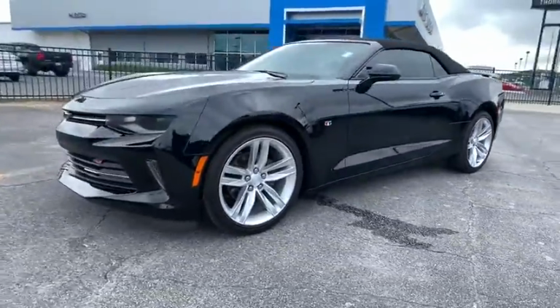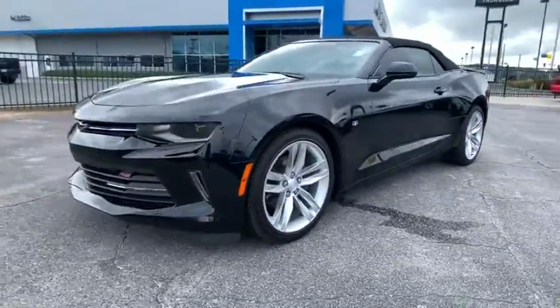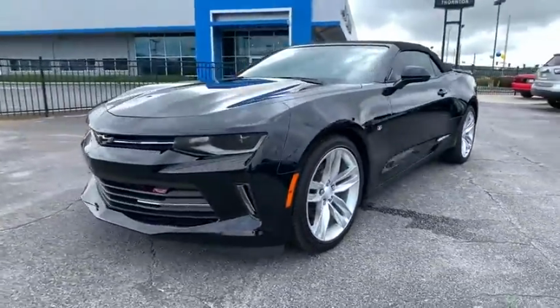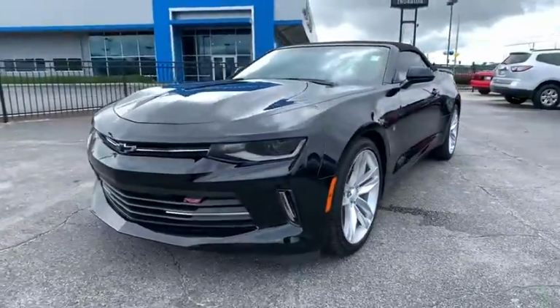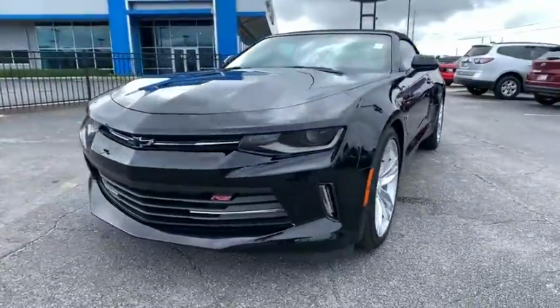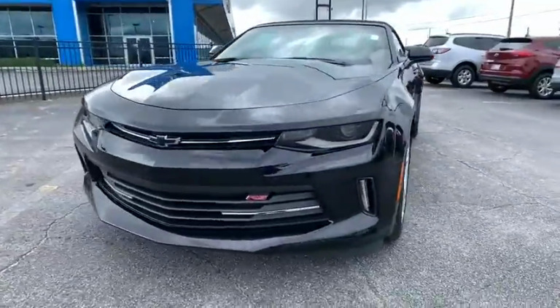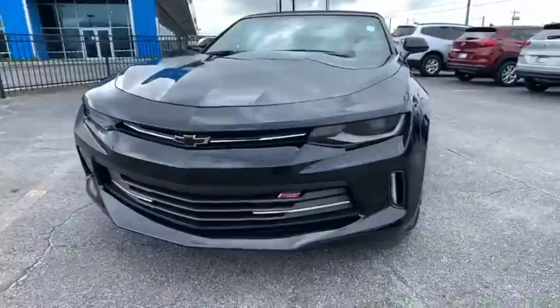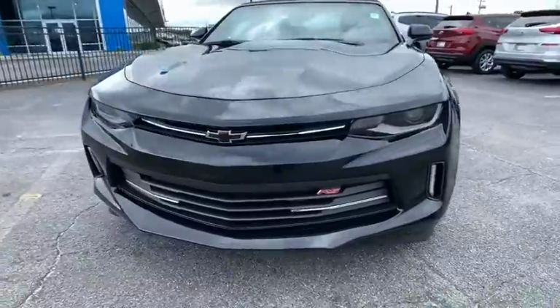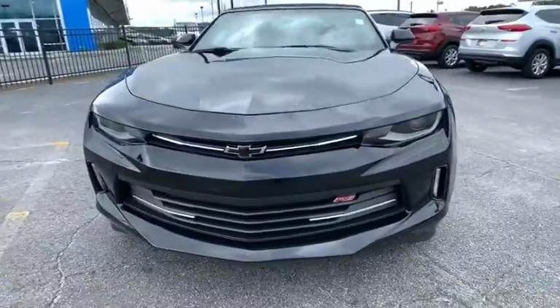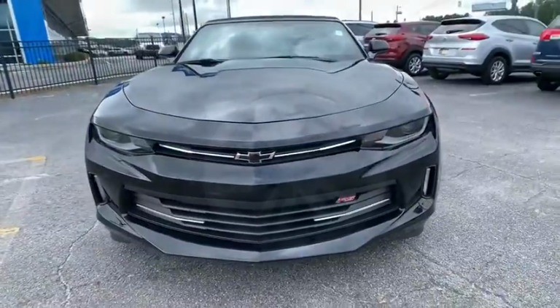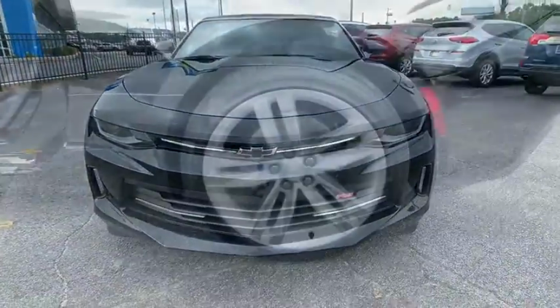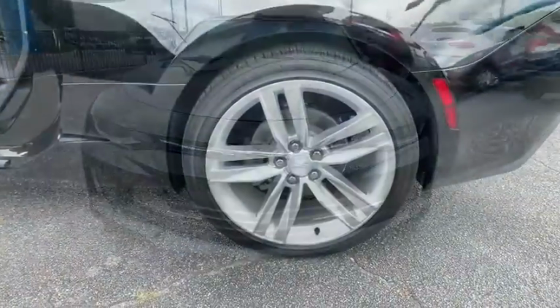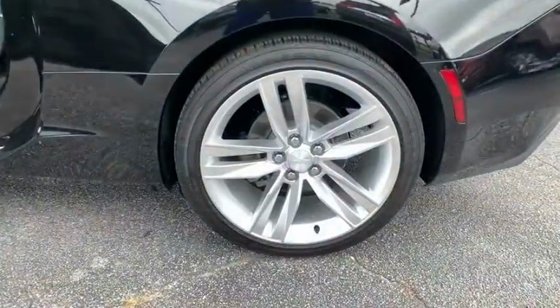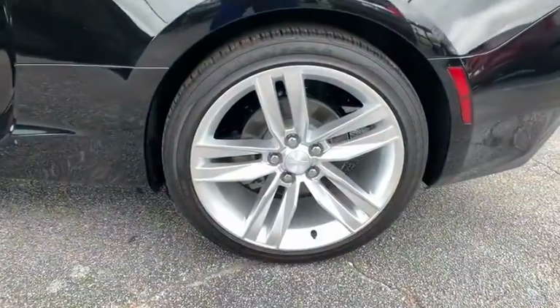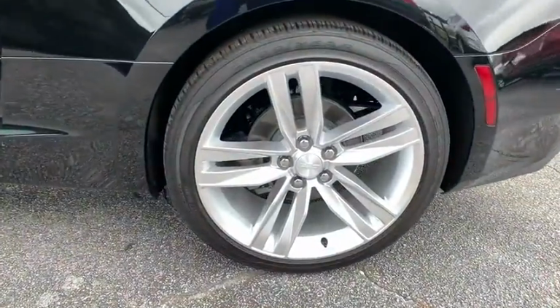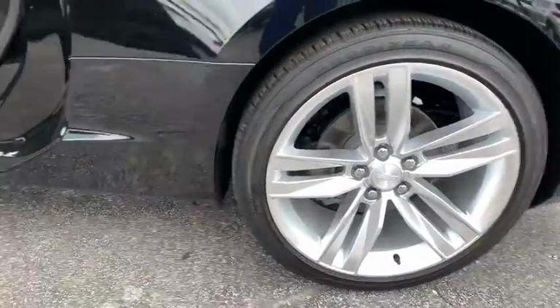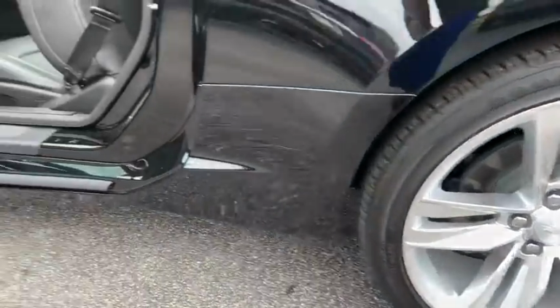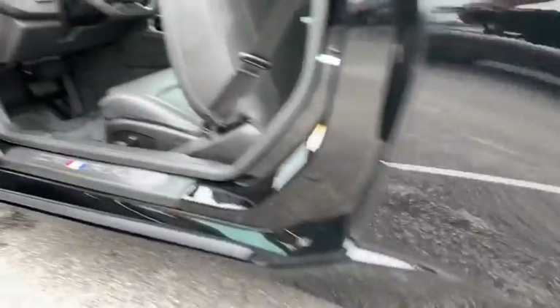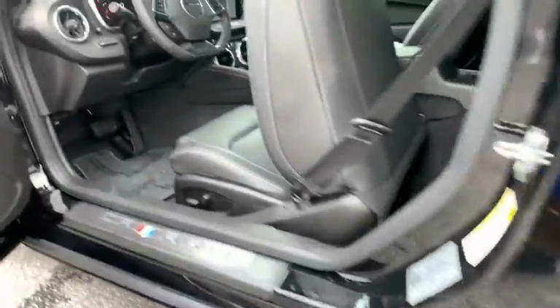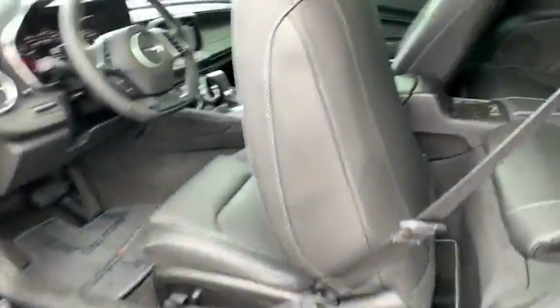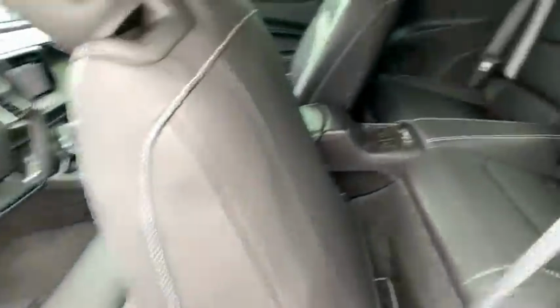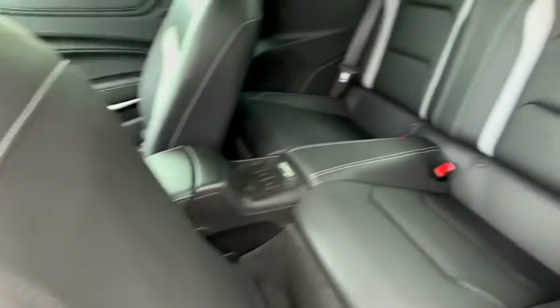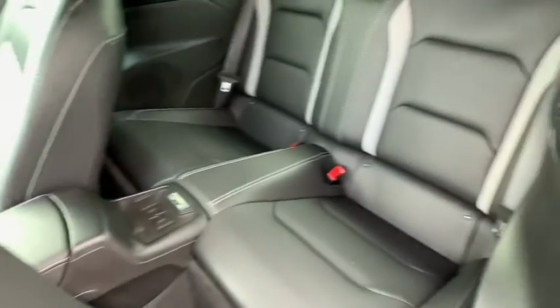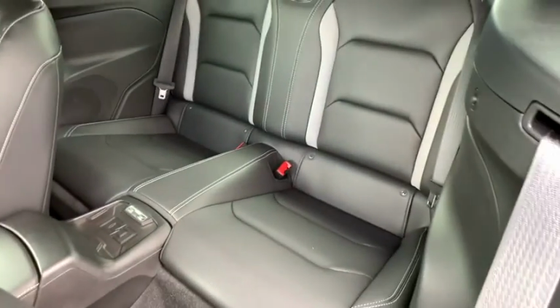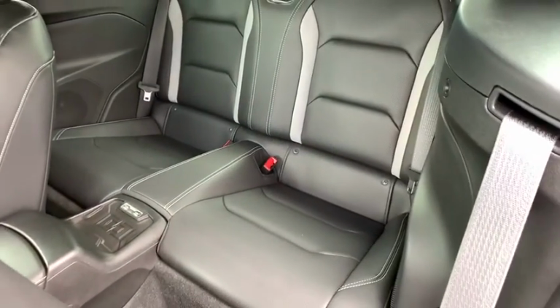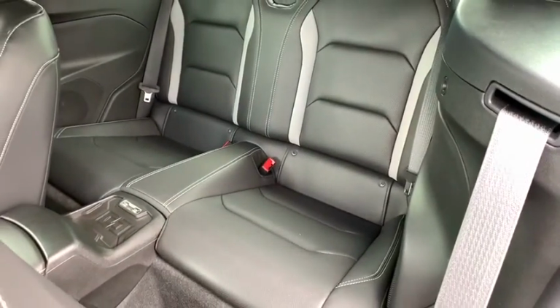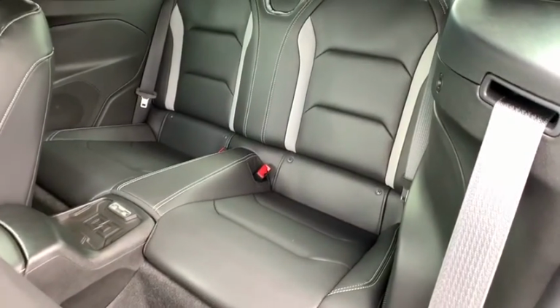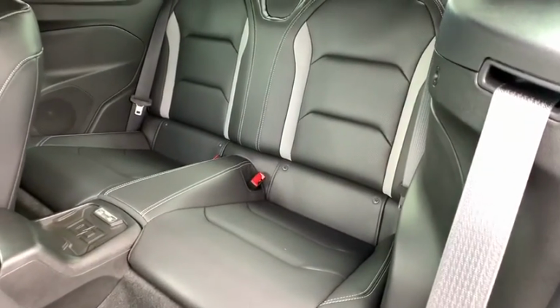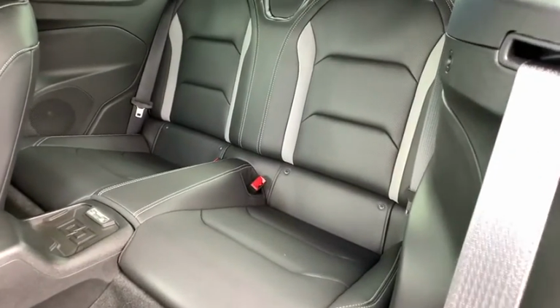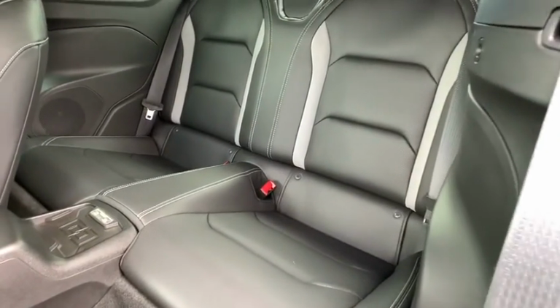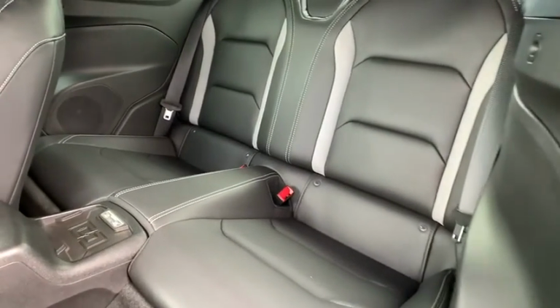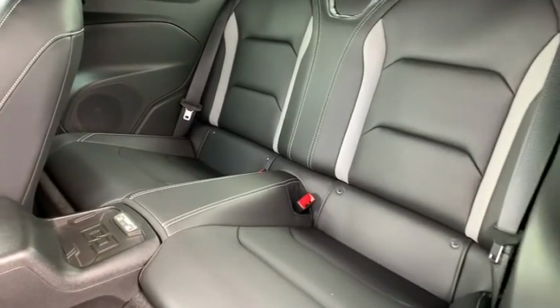Power passenger seats, traction control, dual airbags, power steering, alloy wheels, four-wheel disc brakes, universal garage door opener, compass, power windows, fog lights.